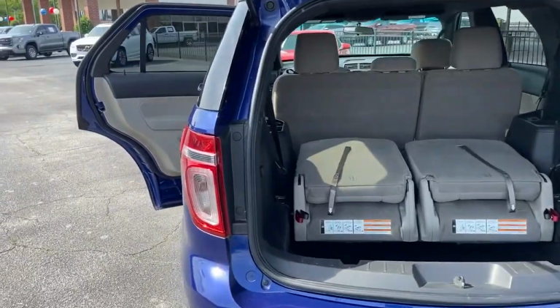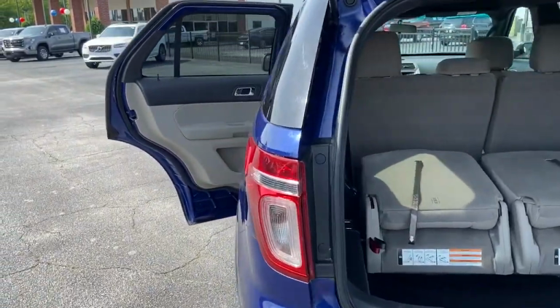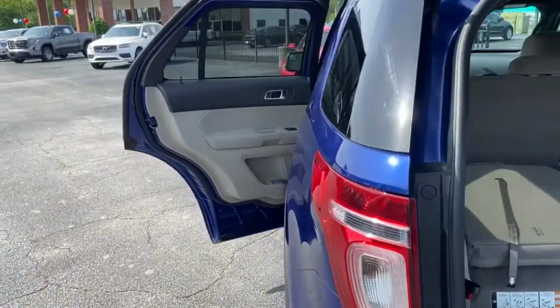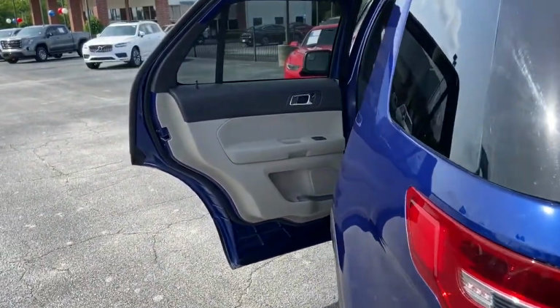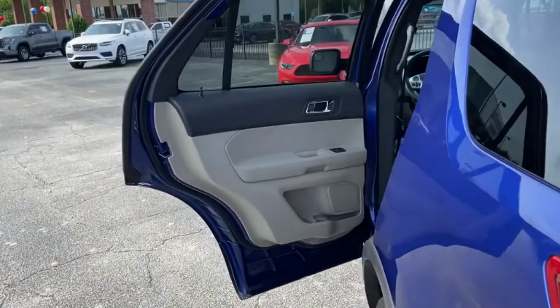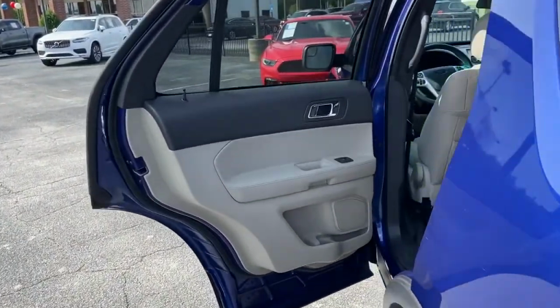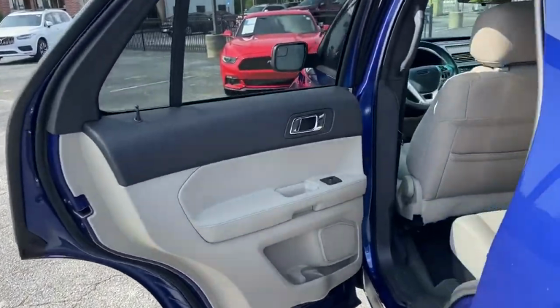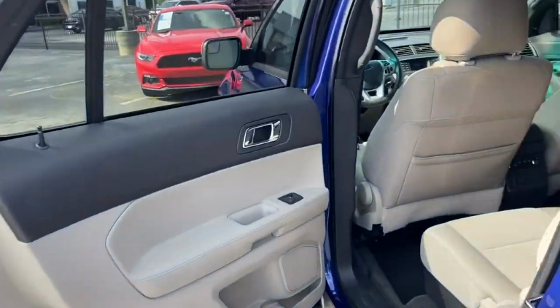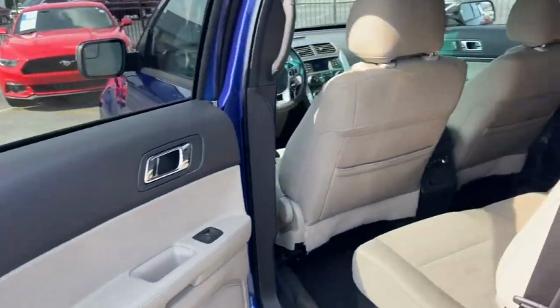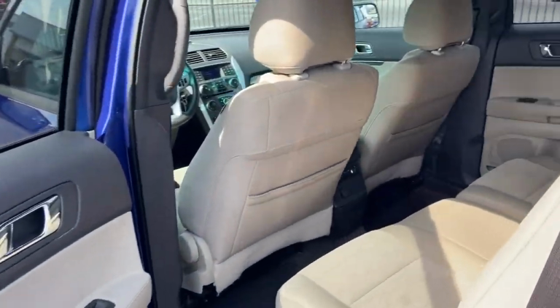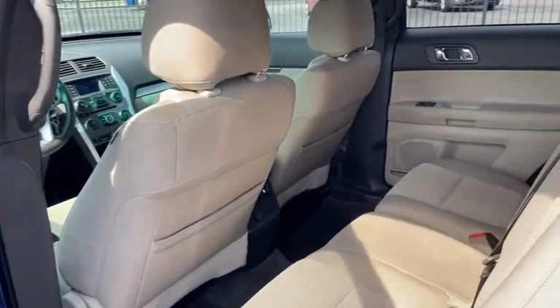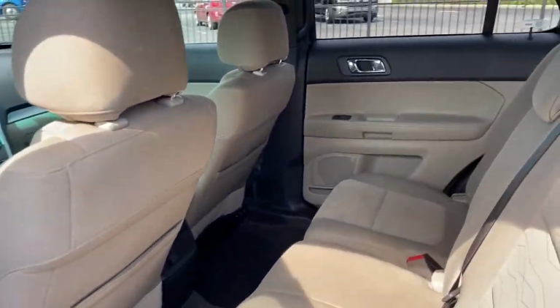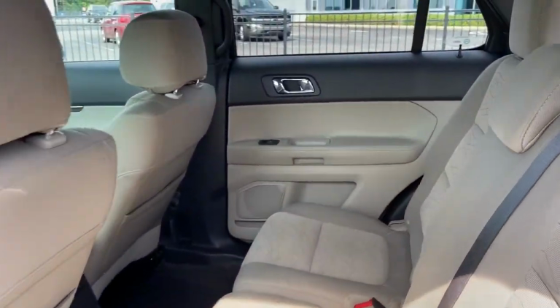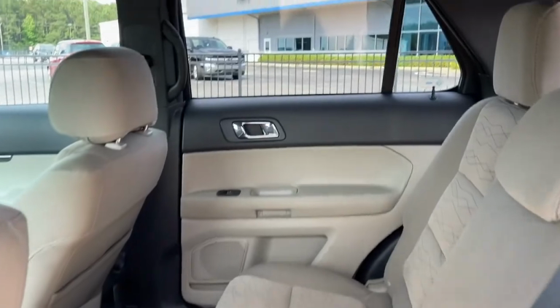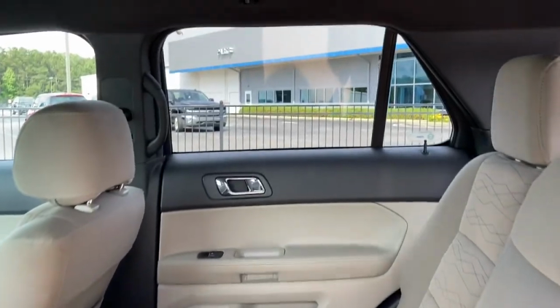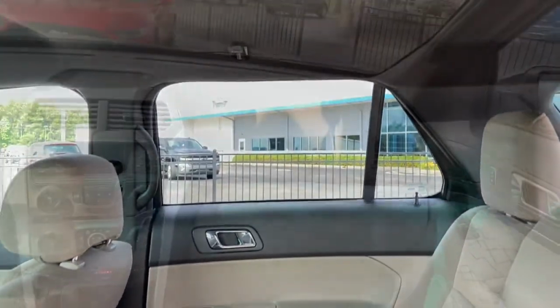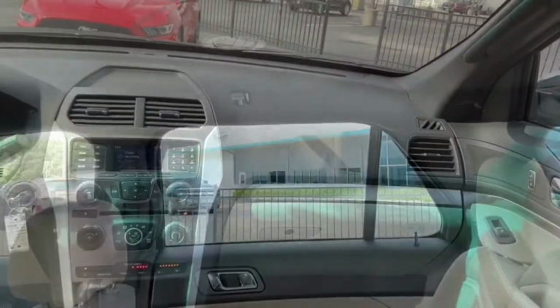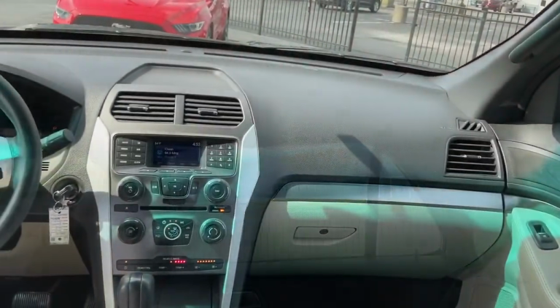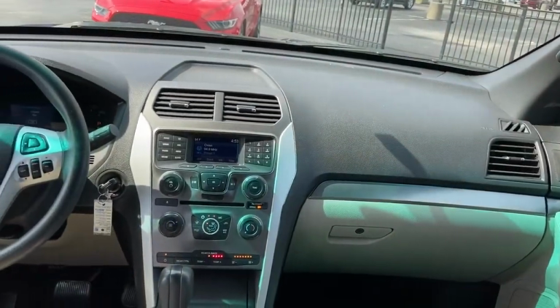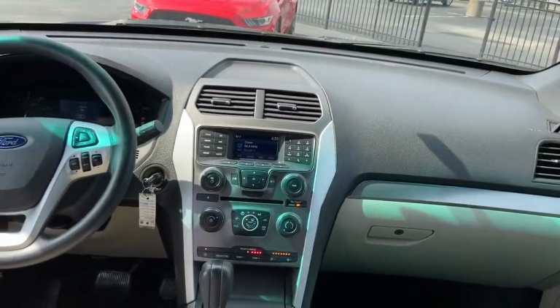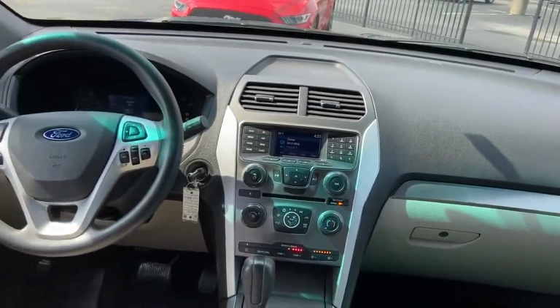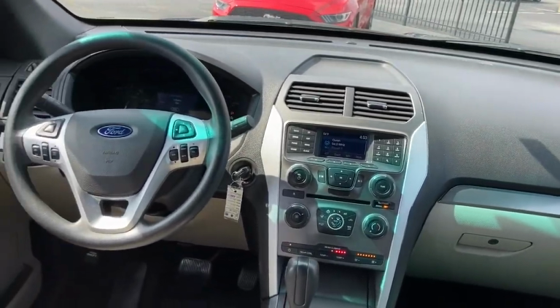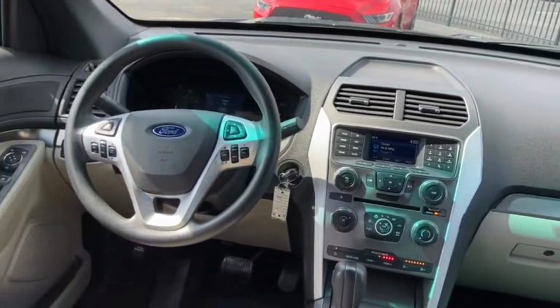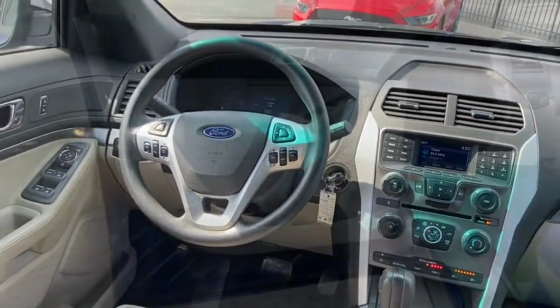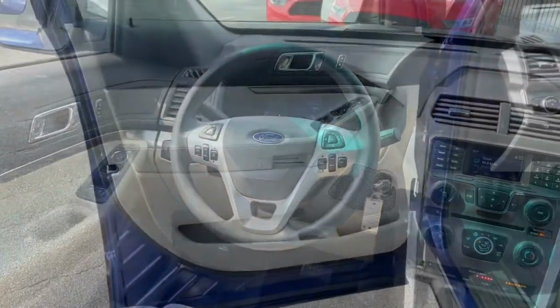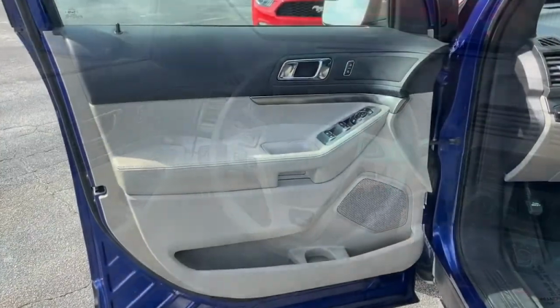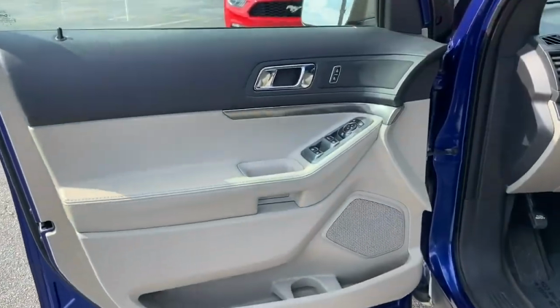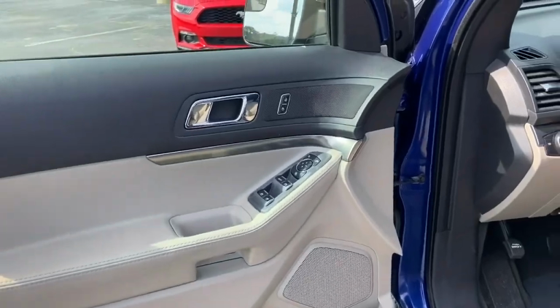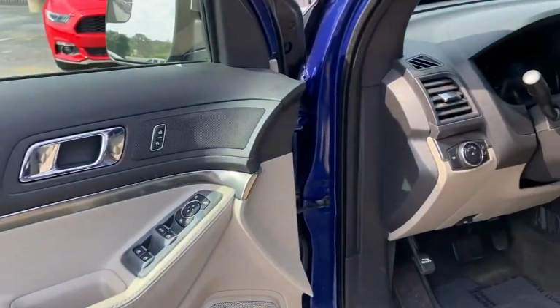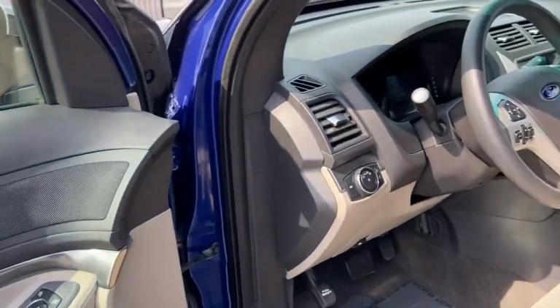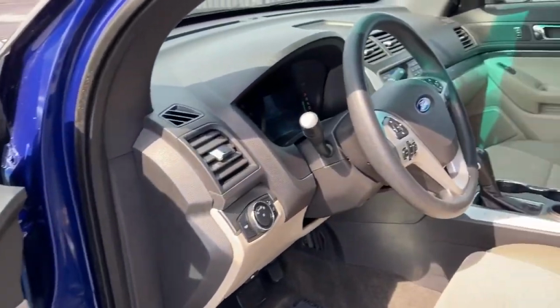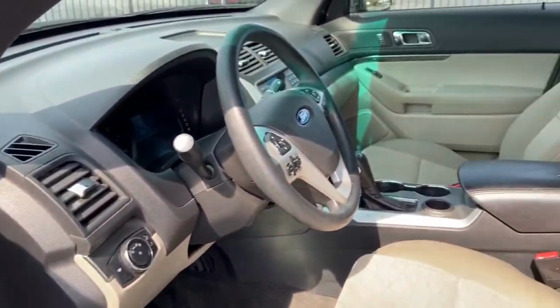These are just some of the great options this vehicle comes with: electronic stability control, trip computer, power windows, bucket seats, 4-wheel disc brakes, and power steering.